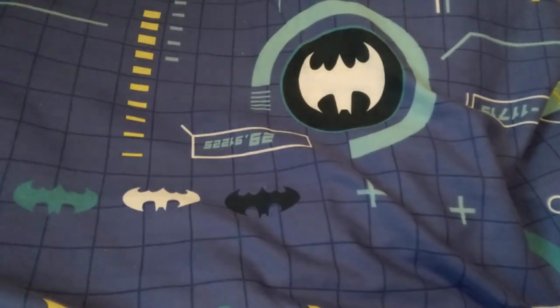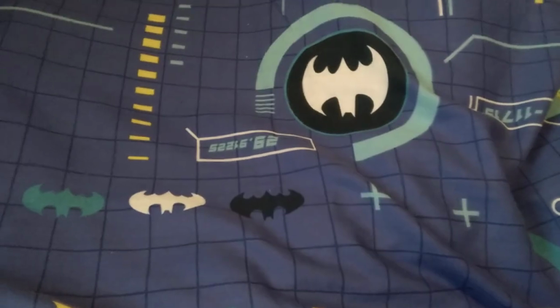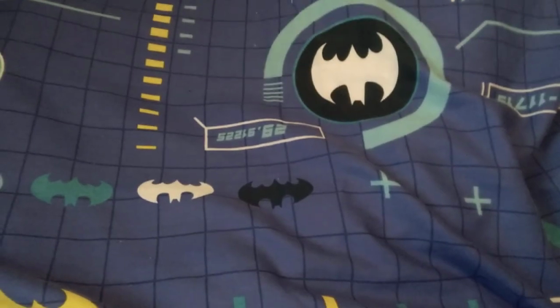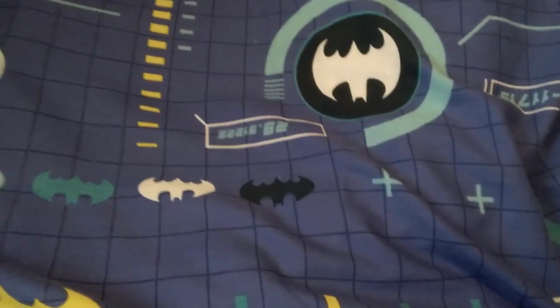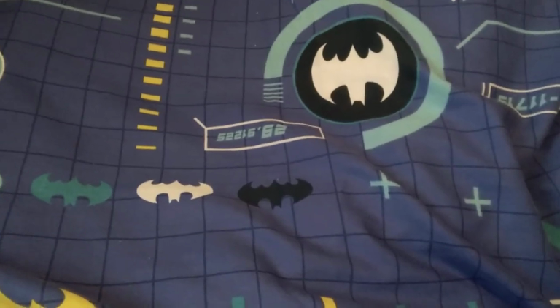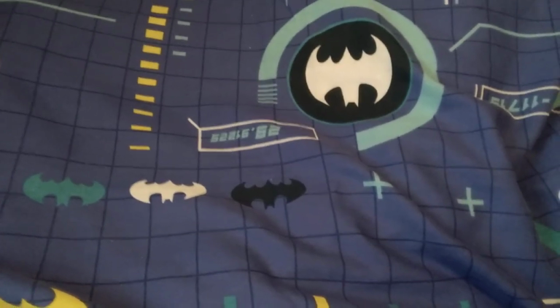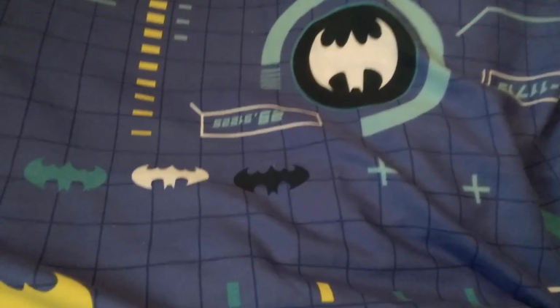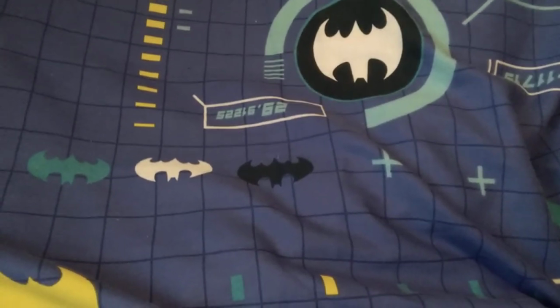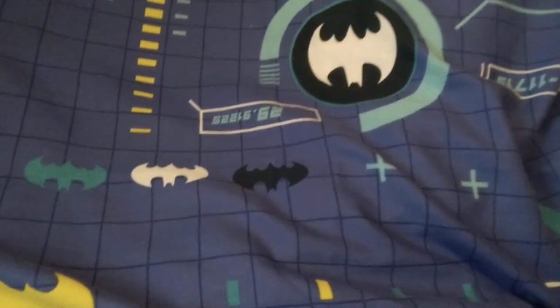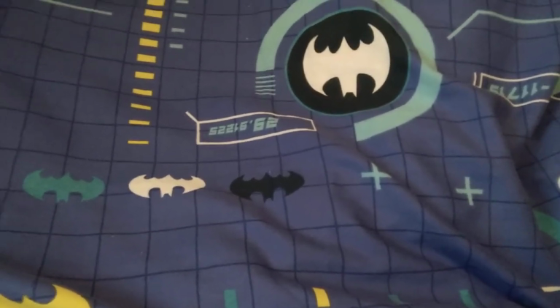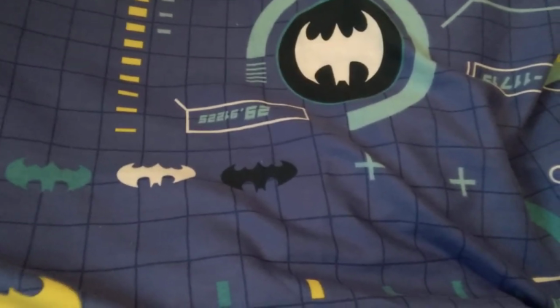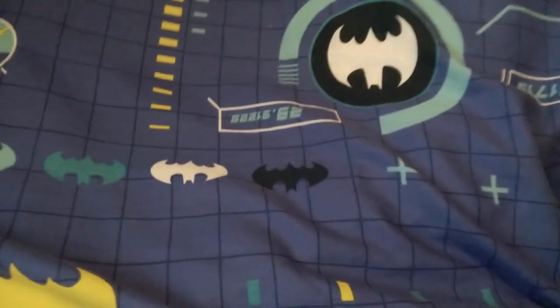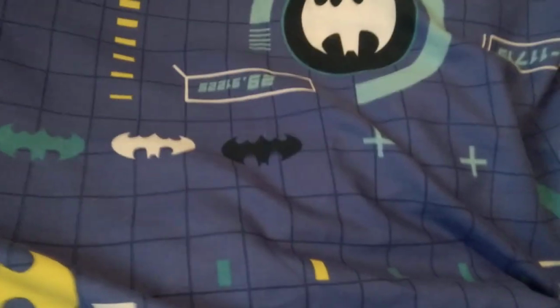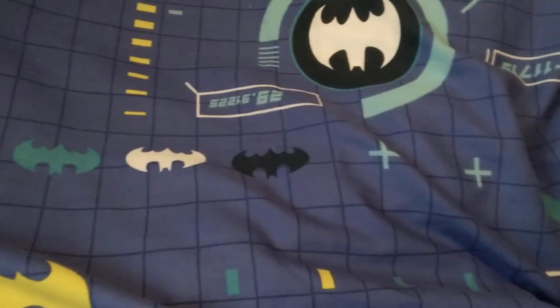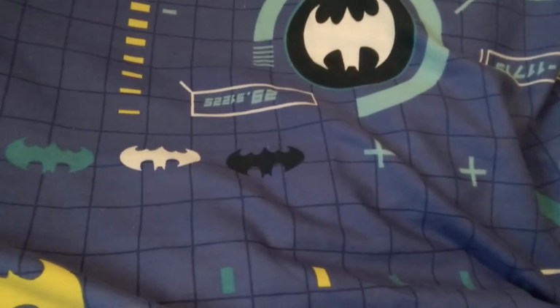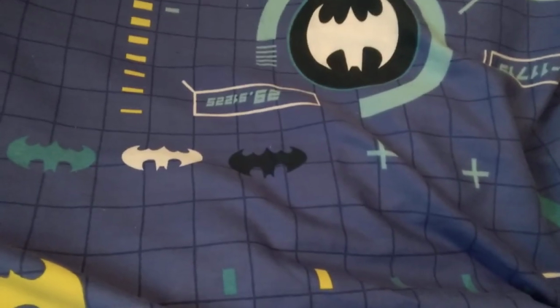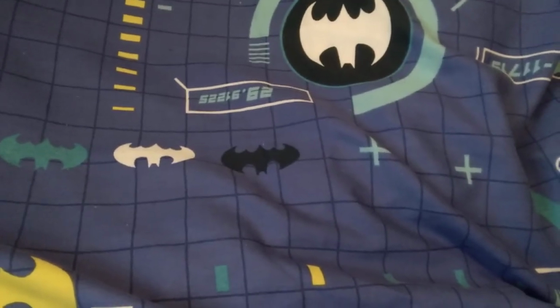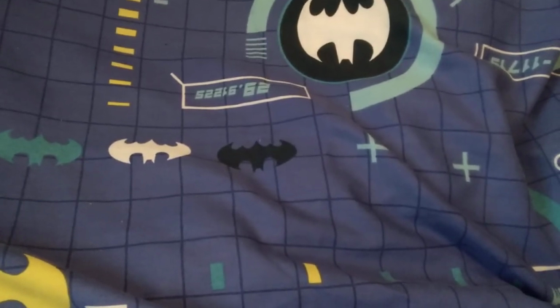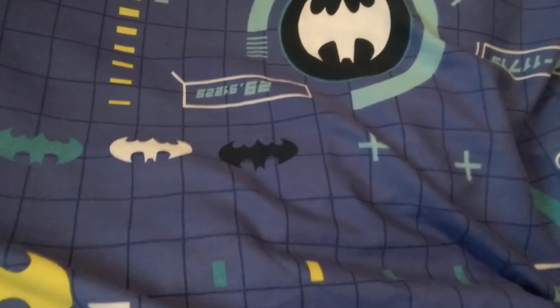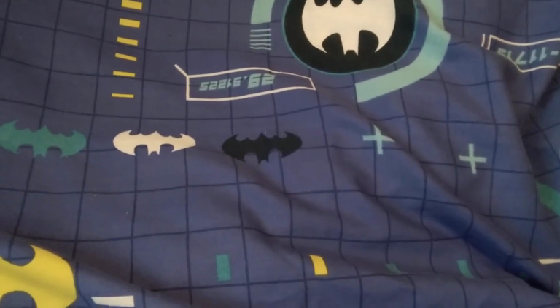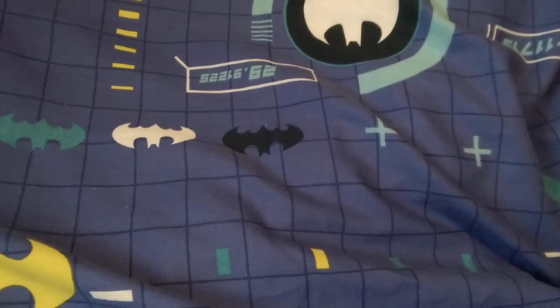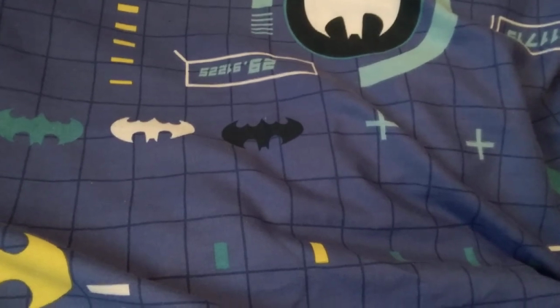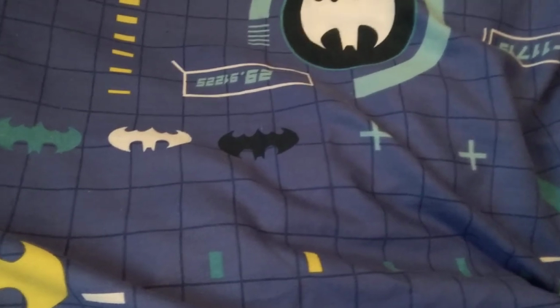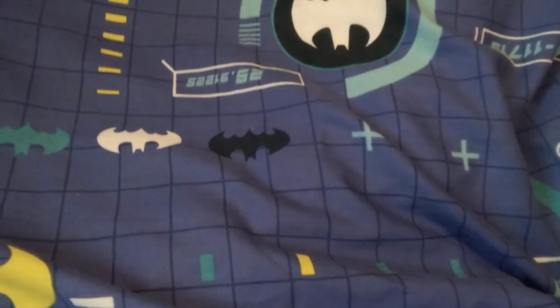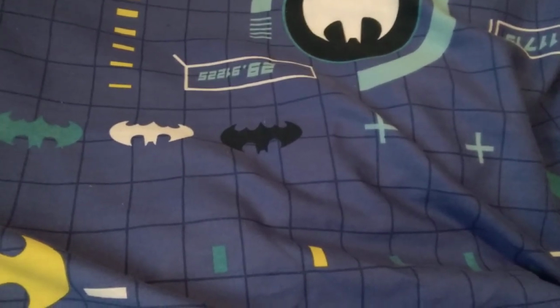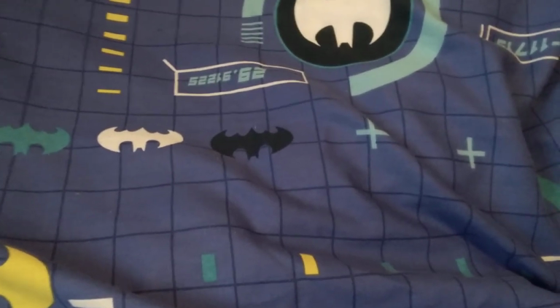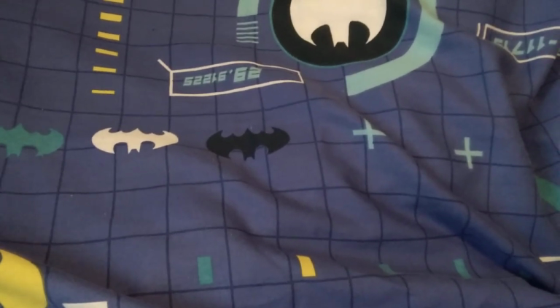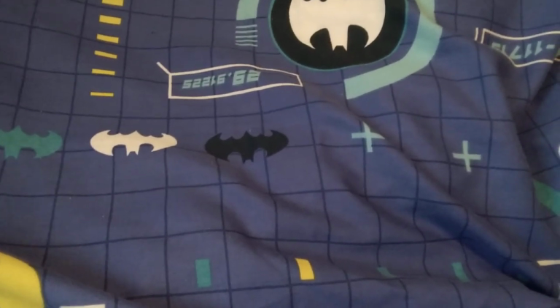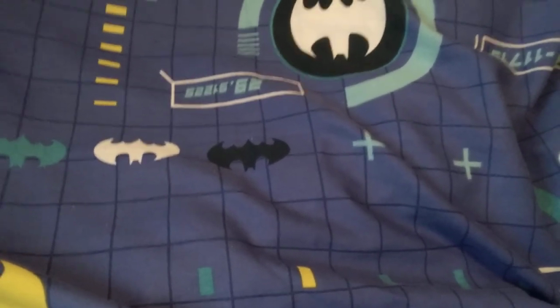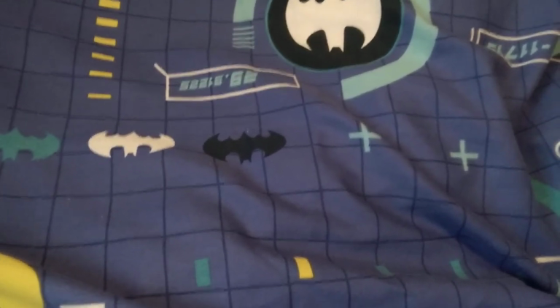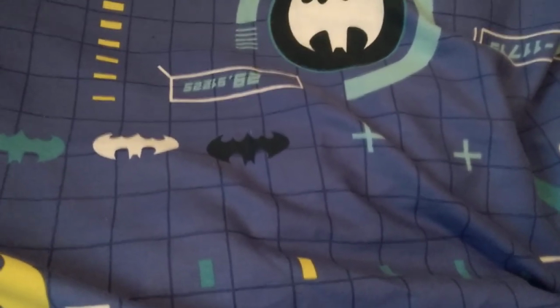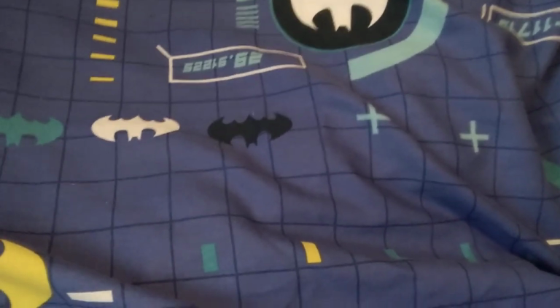Hey guys, Elvin Burtz here and welcome back to Elvin Burtz's Challenge. Today it is unboxing the box.